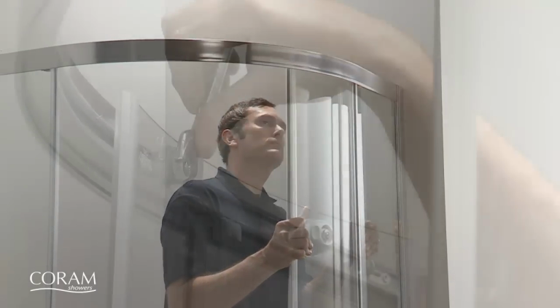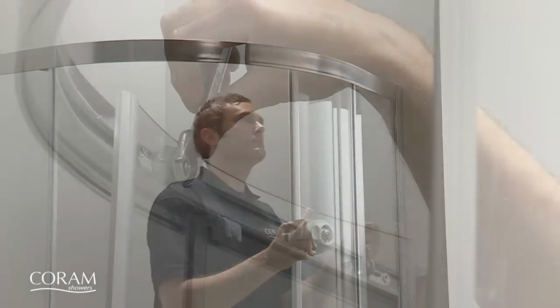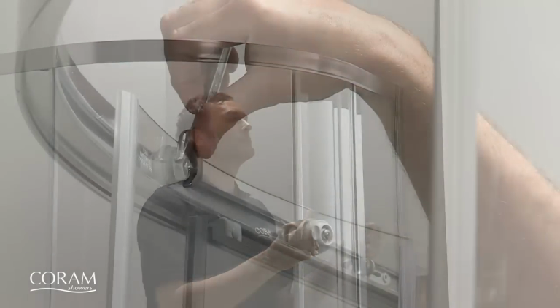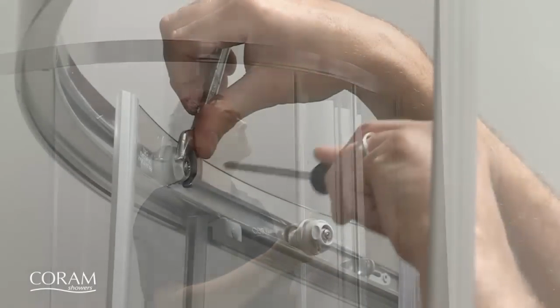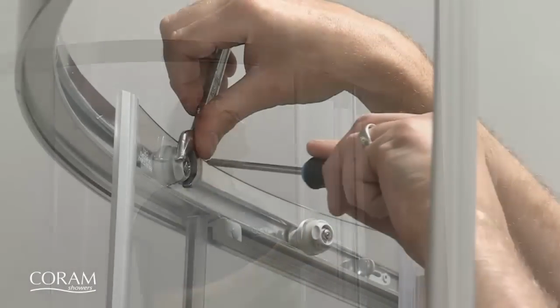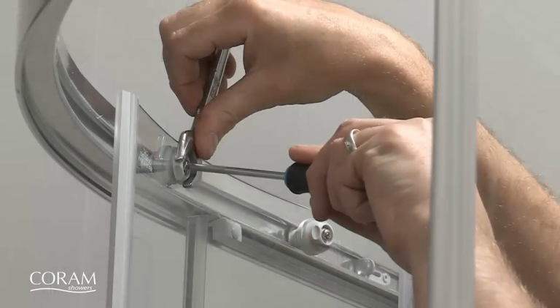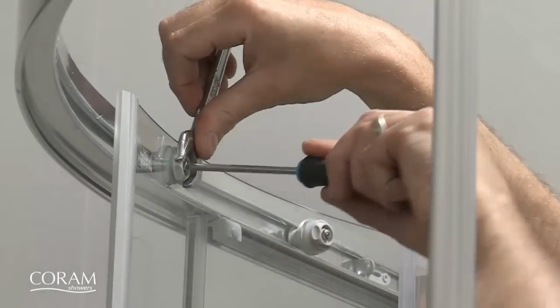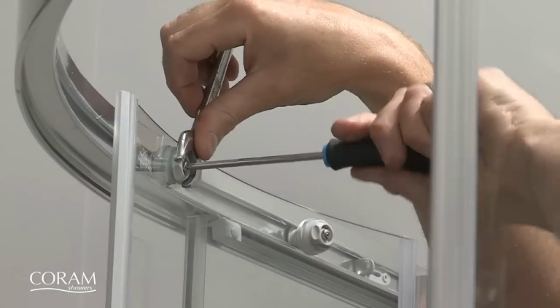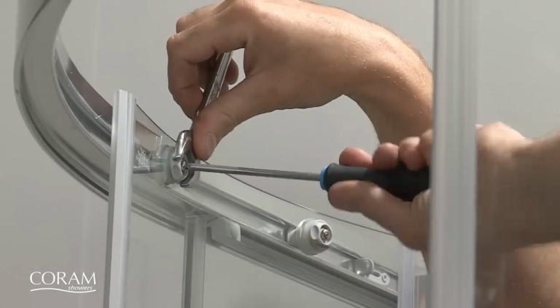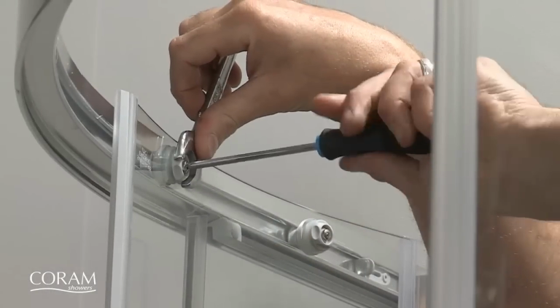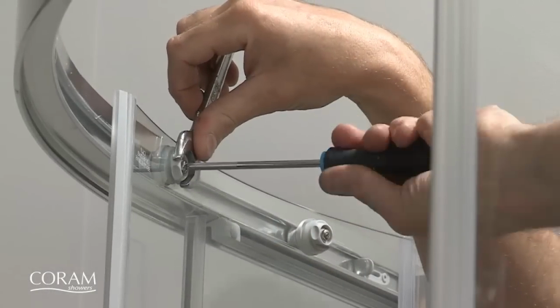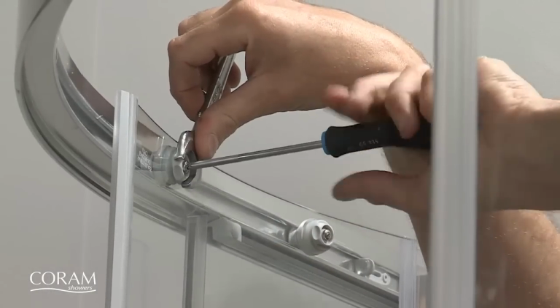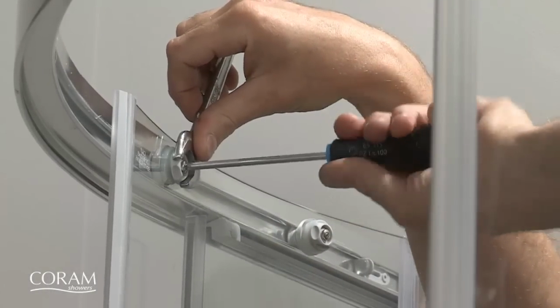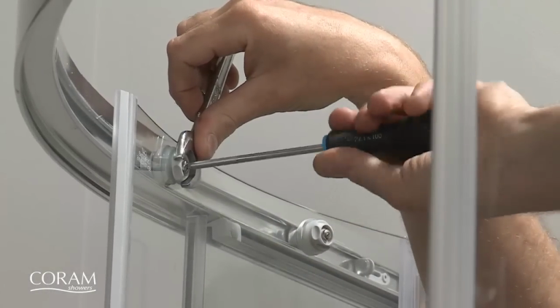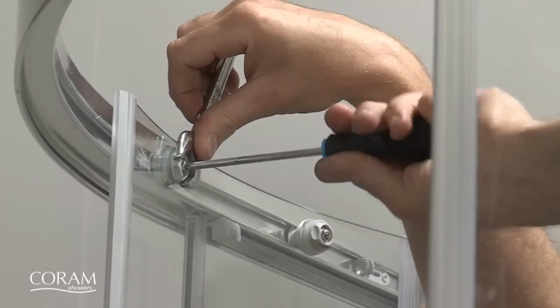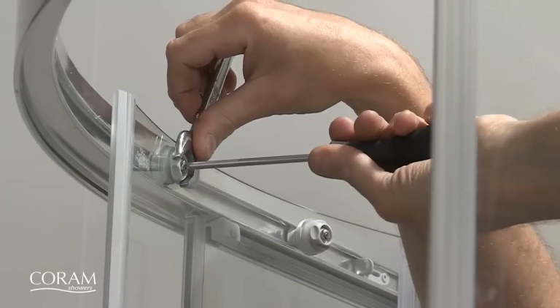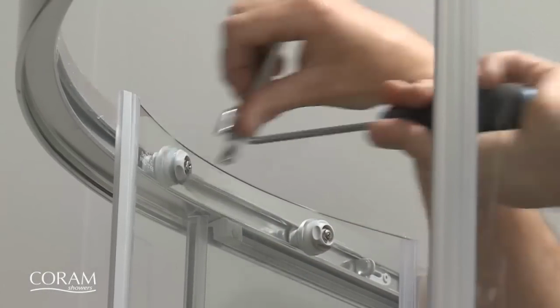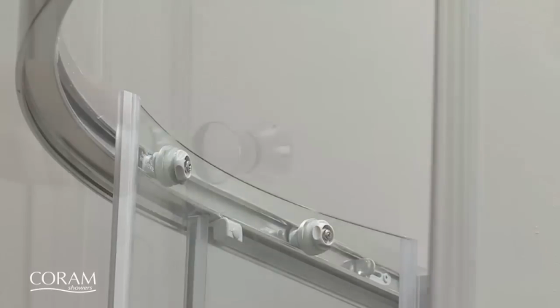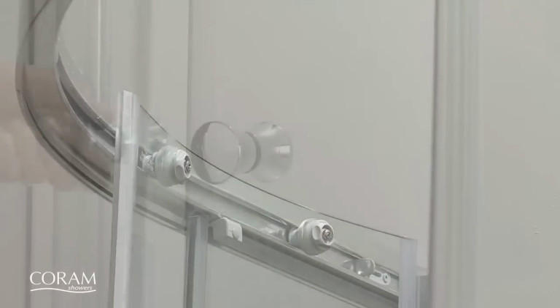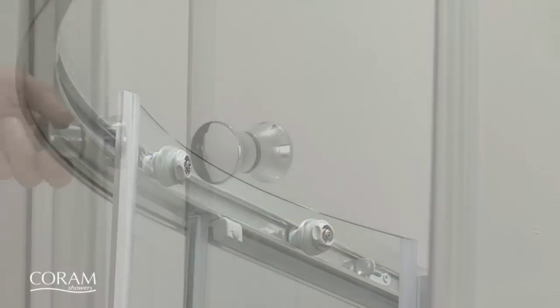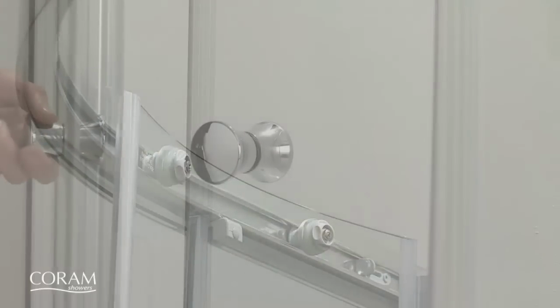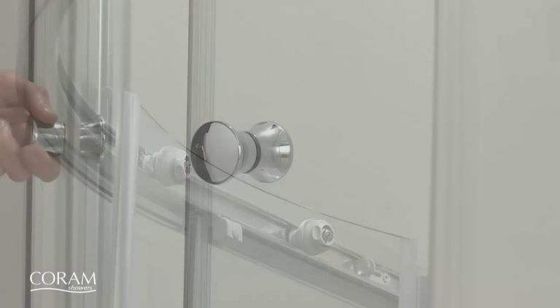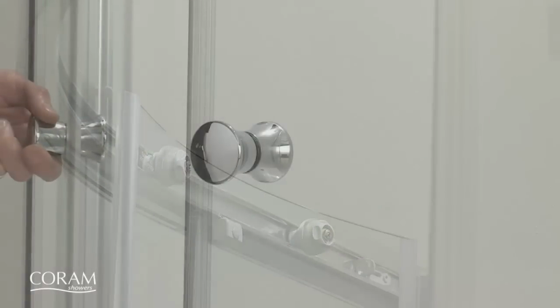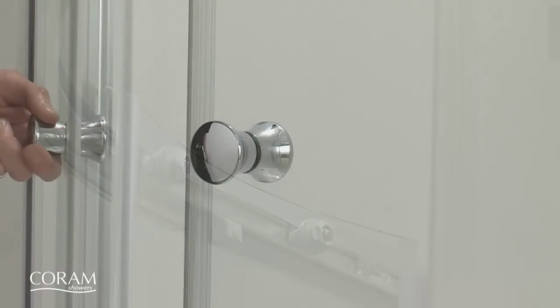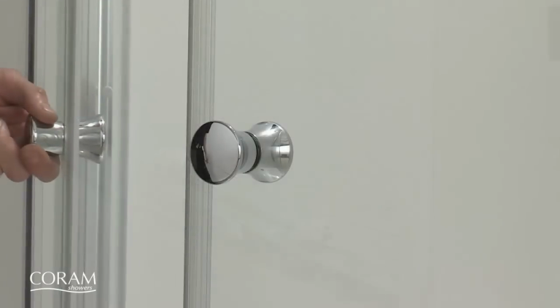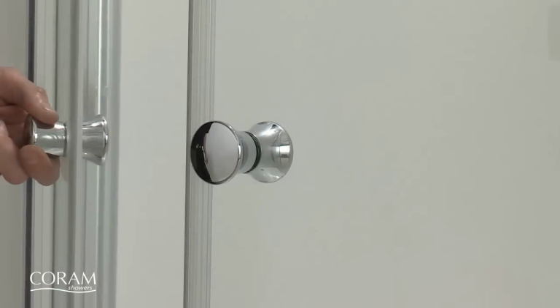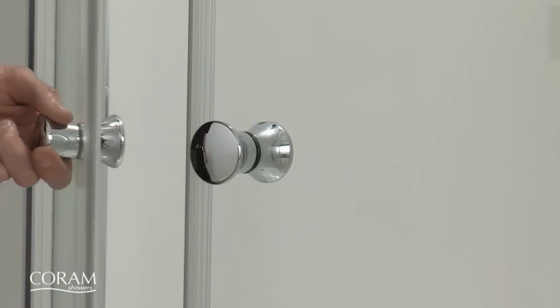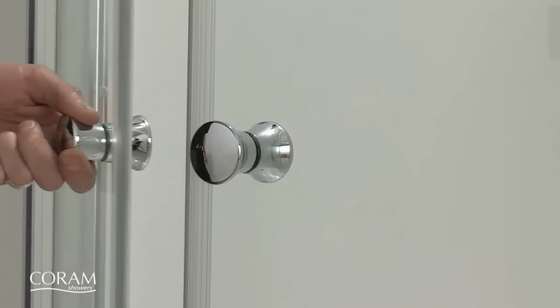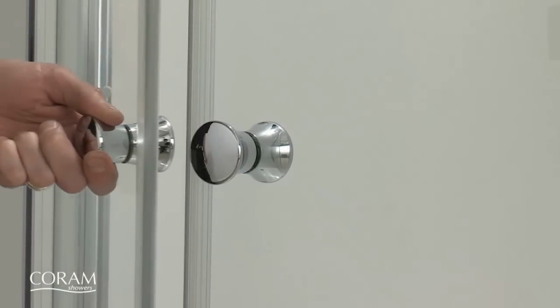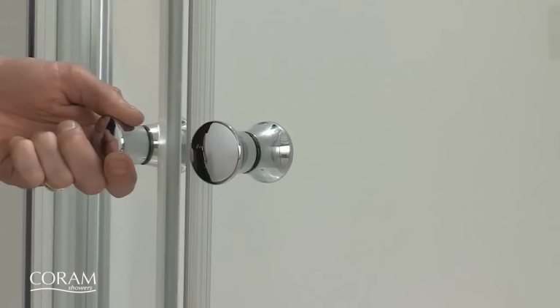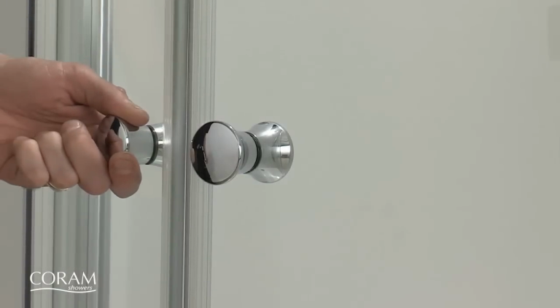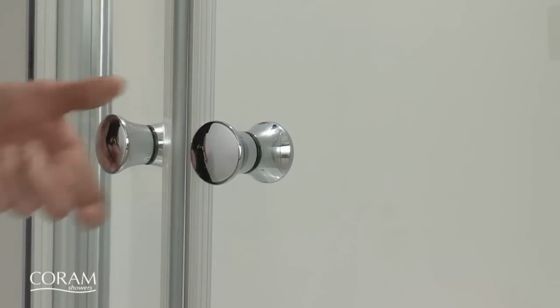Cam adjusters at the top and bottom of the doors may need adjusting so that they slide freely, with the magnetic seals meeting evenly when closed.